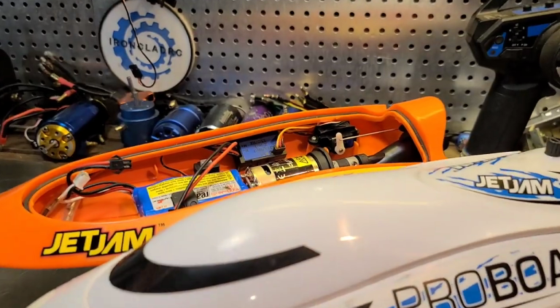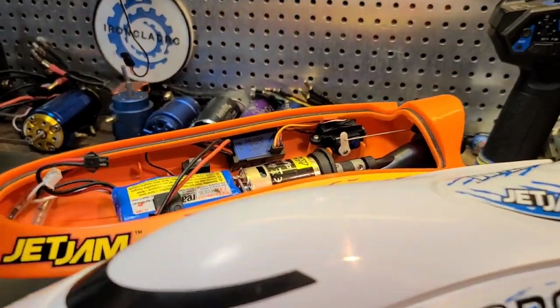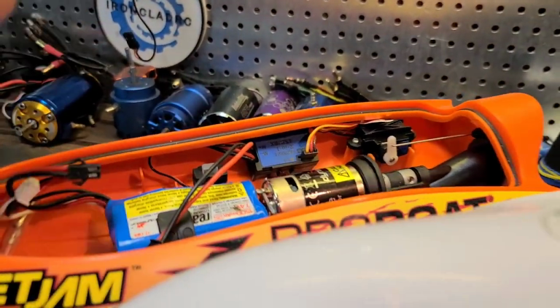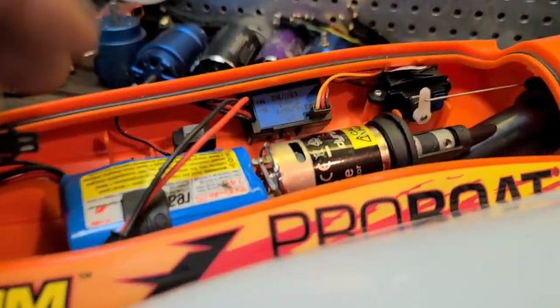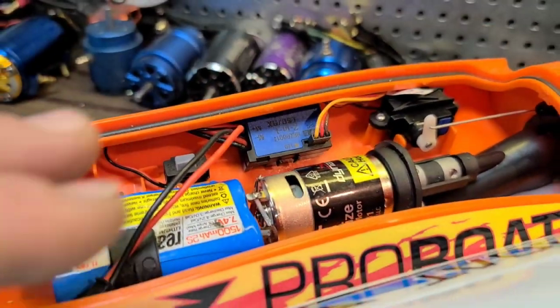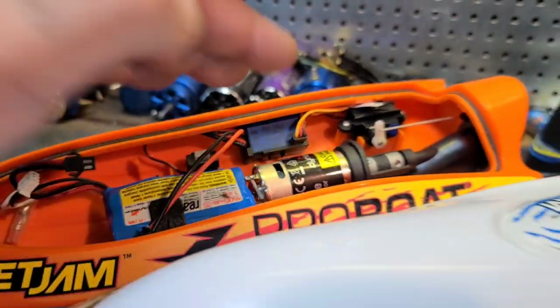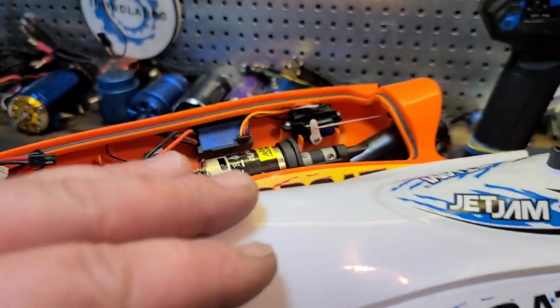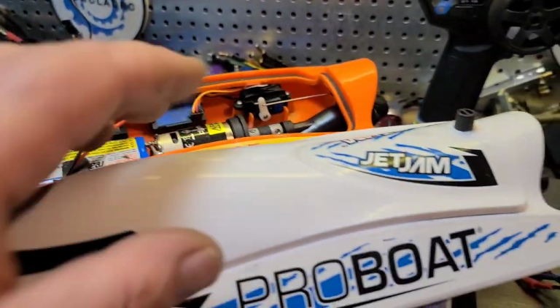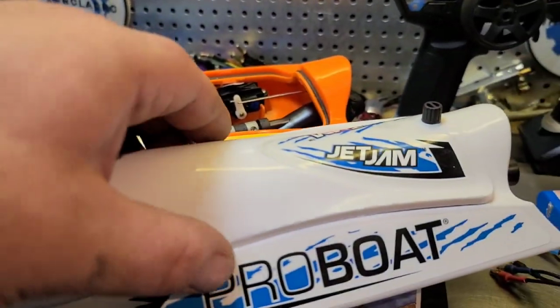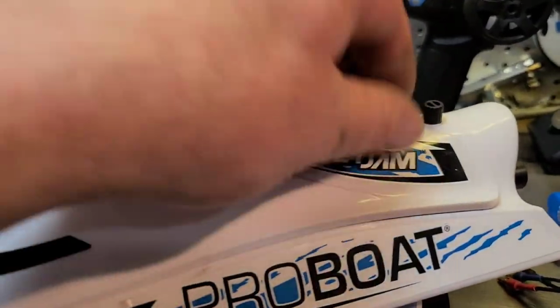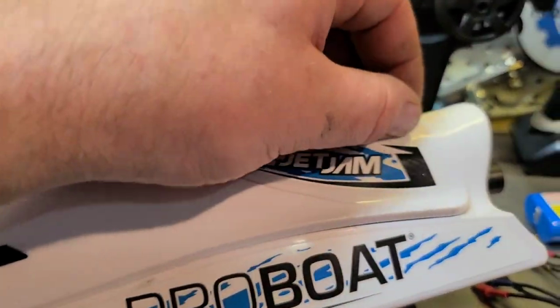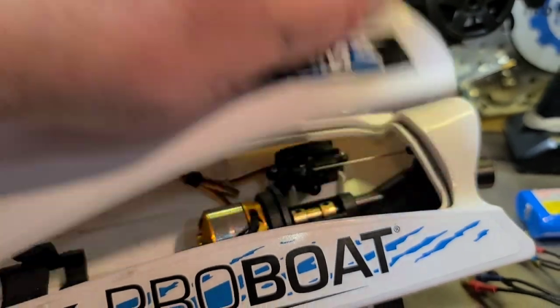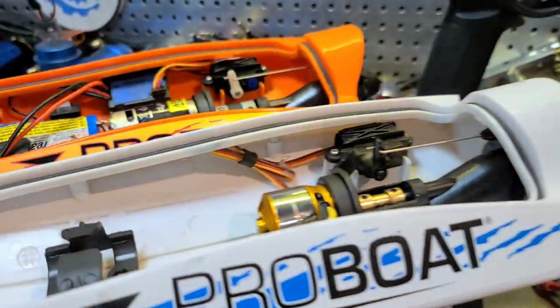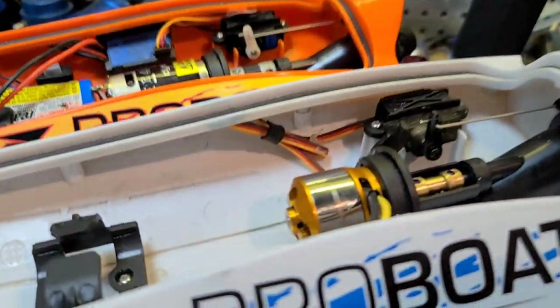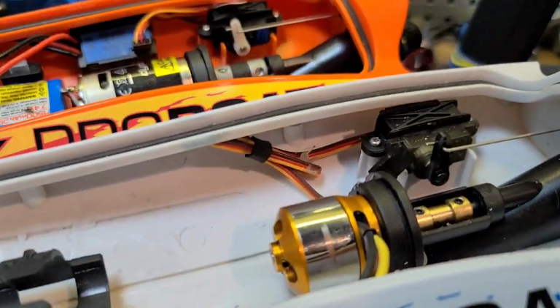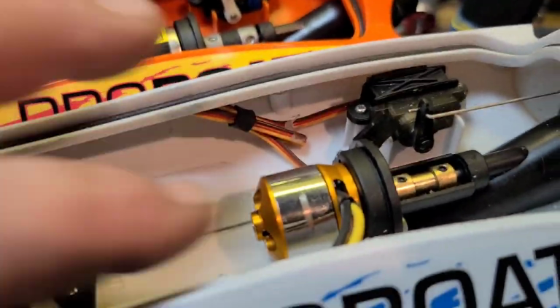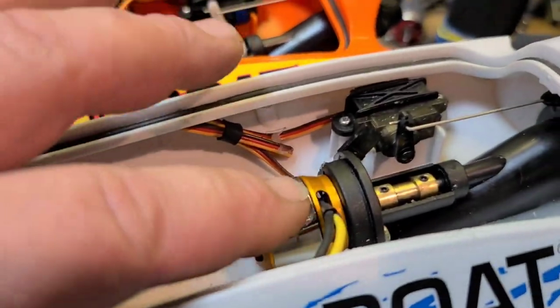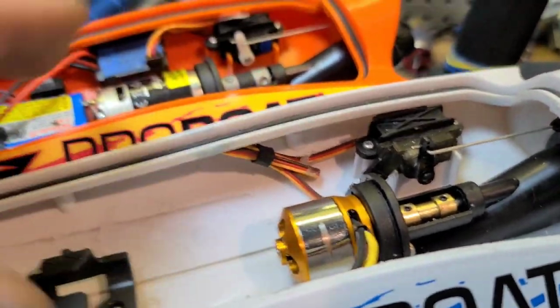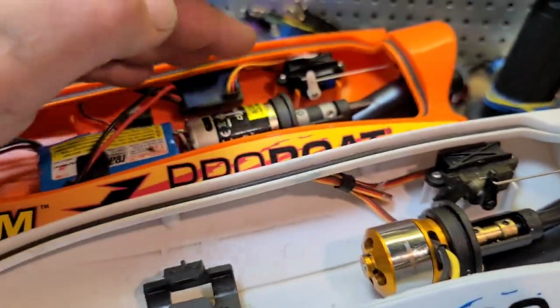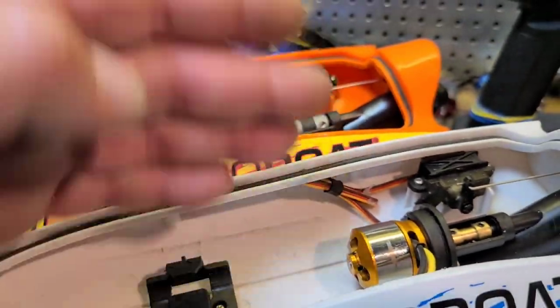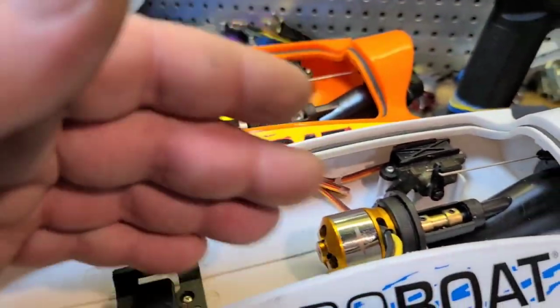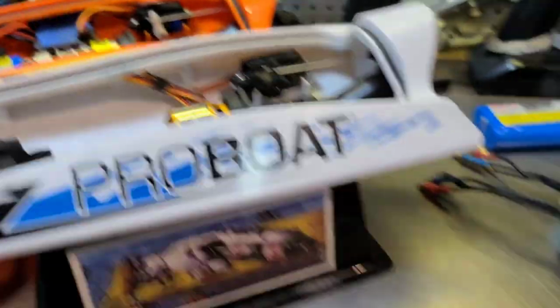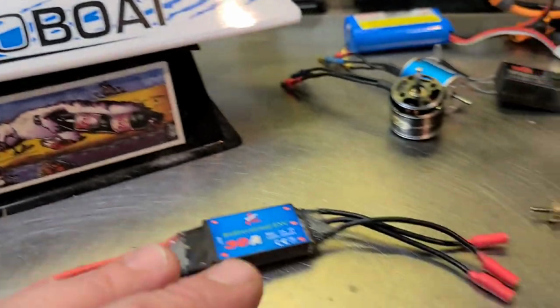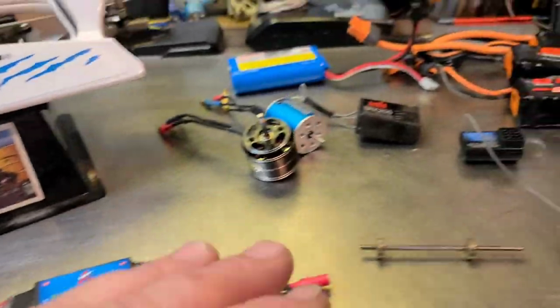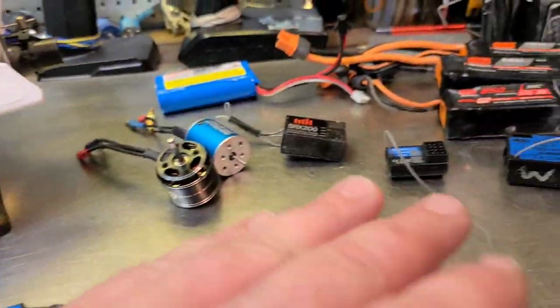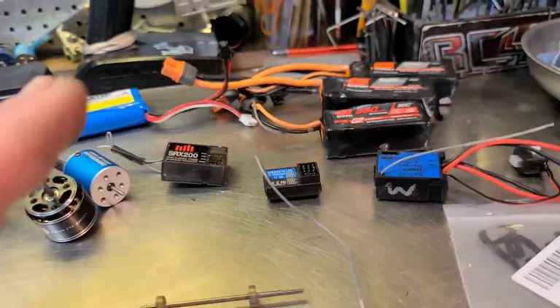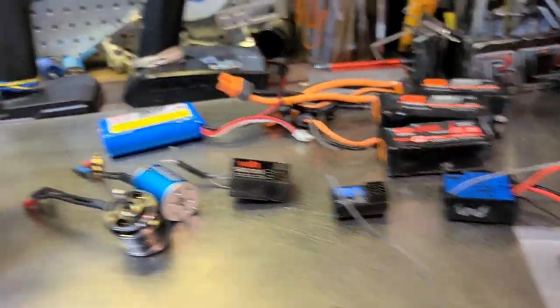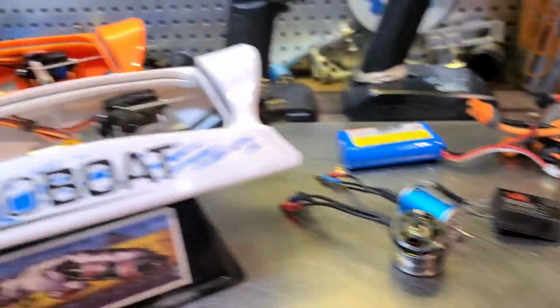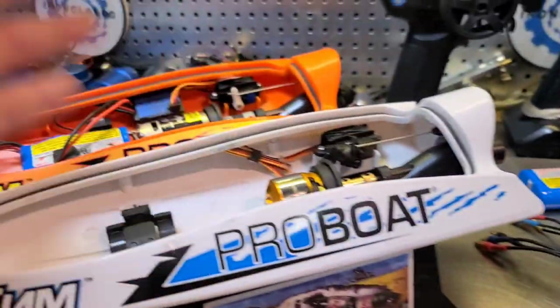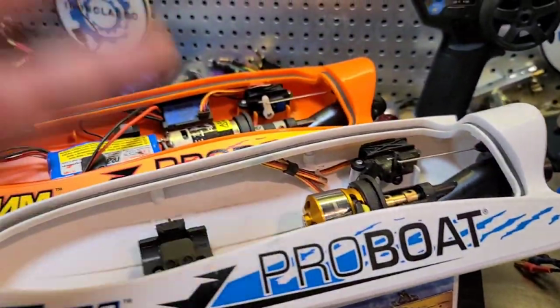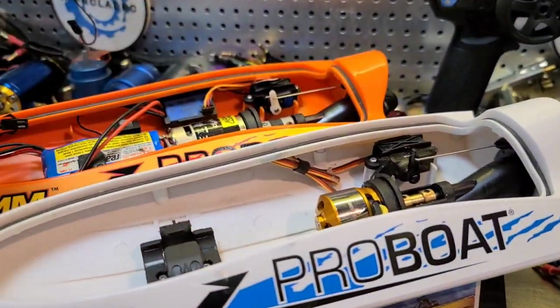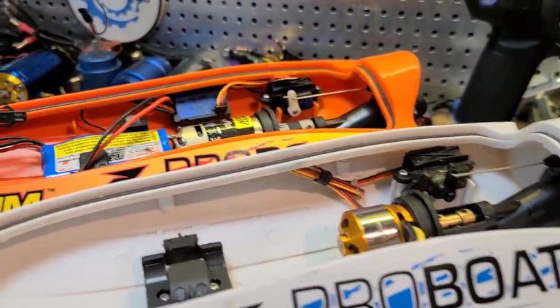Real quick, I'm going to show you guys both of the boats because I've actually gutted this one. And I've actually got a motor installed. As soon as I show you both boats, we're going to go into what you're going to need for electronics, and then we'll actually finish the install.